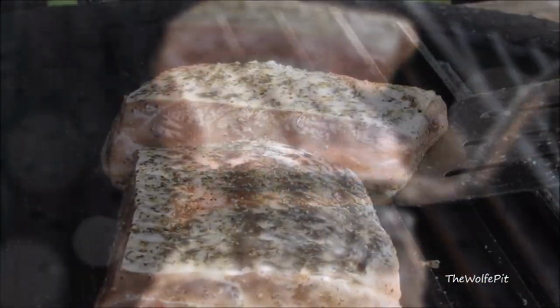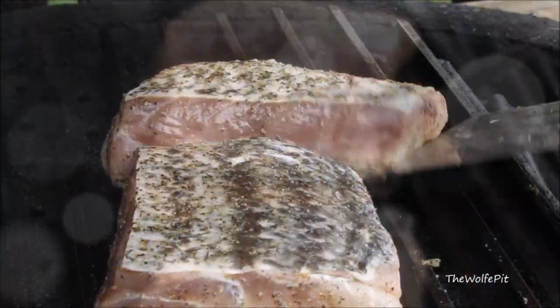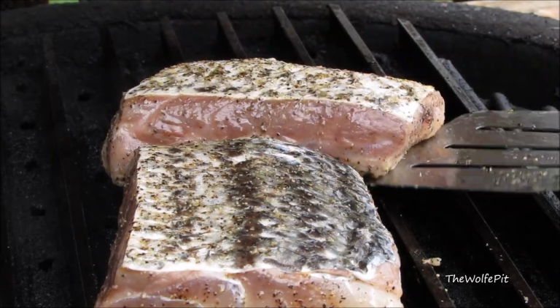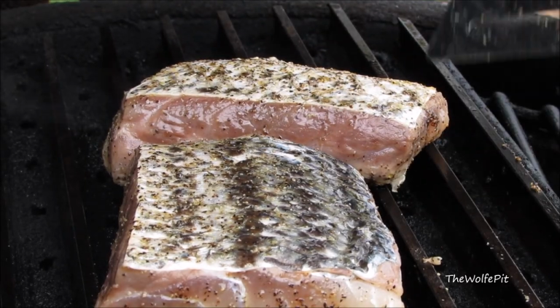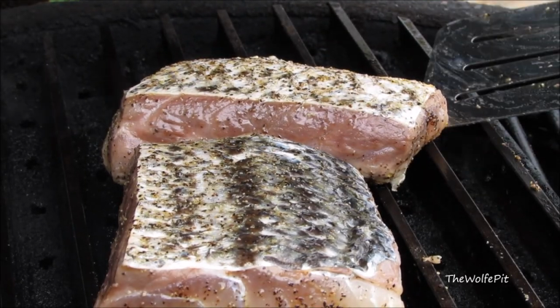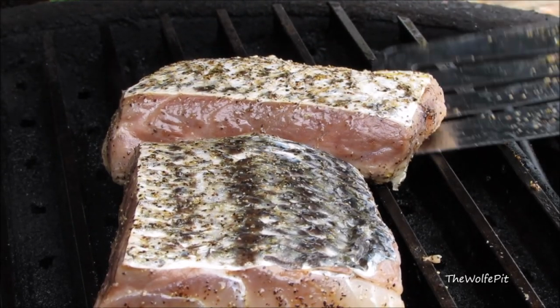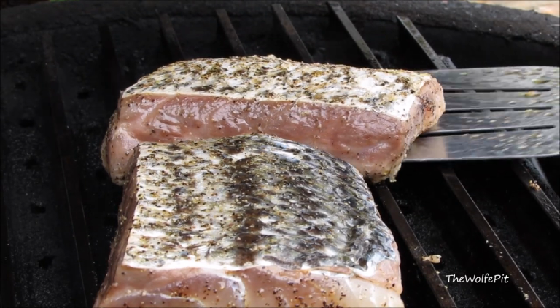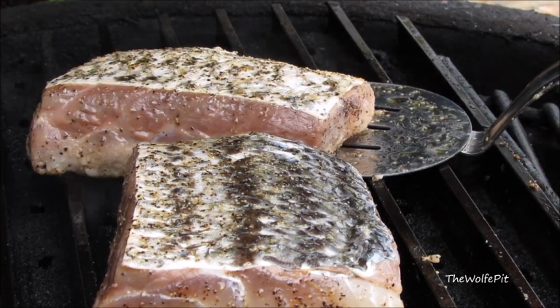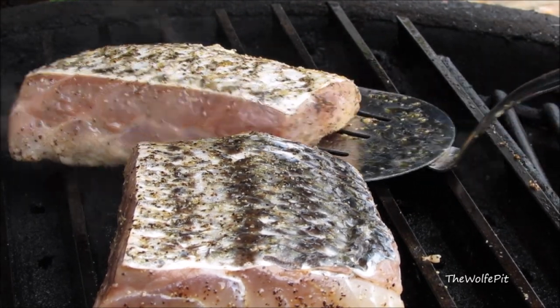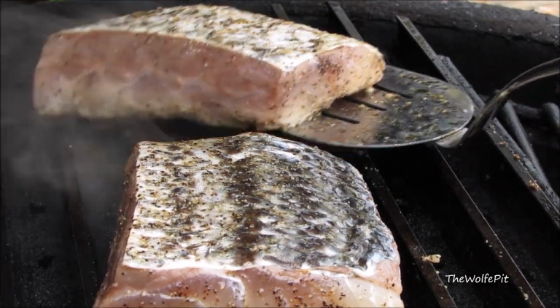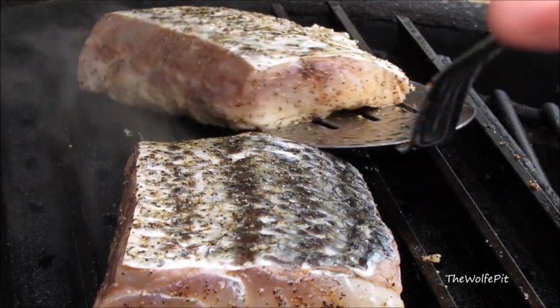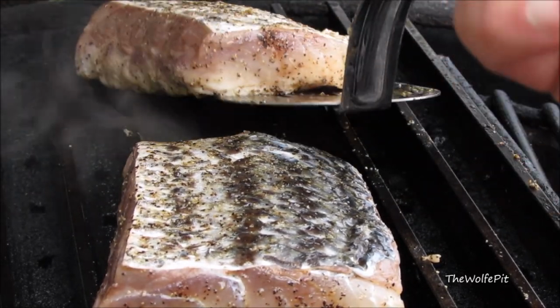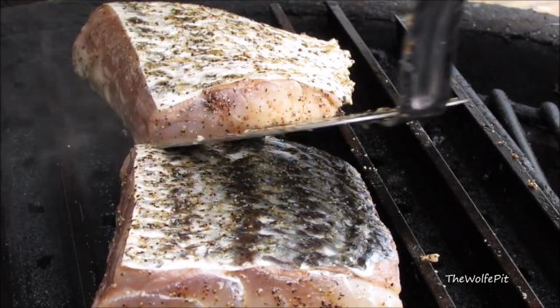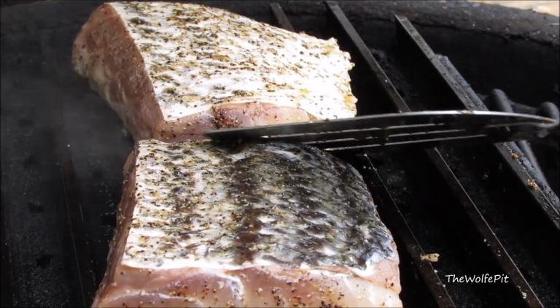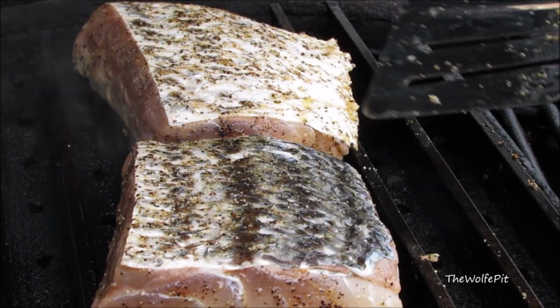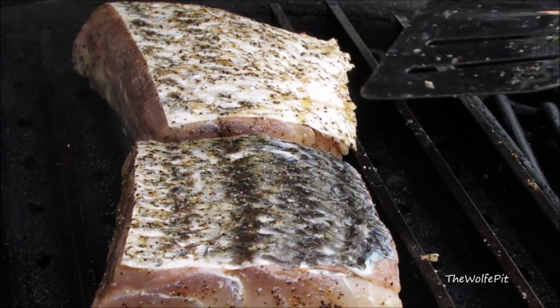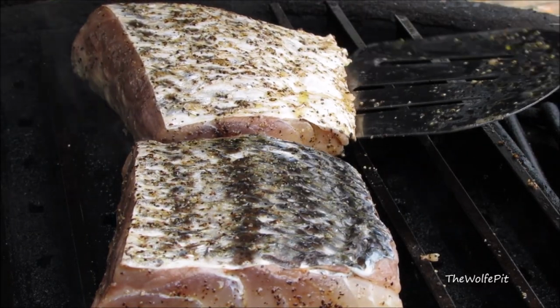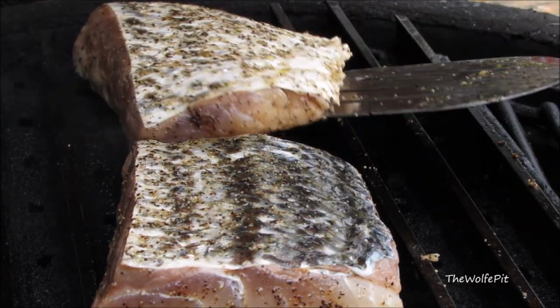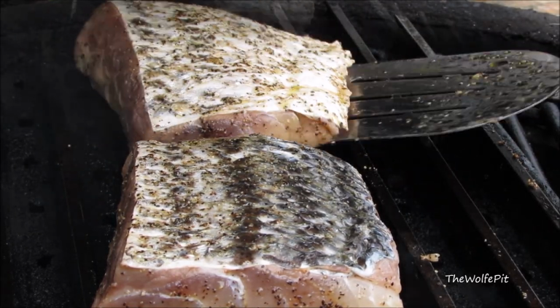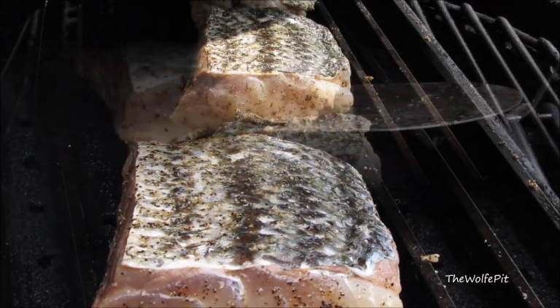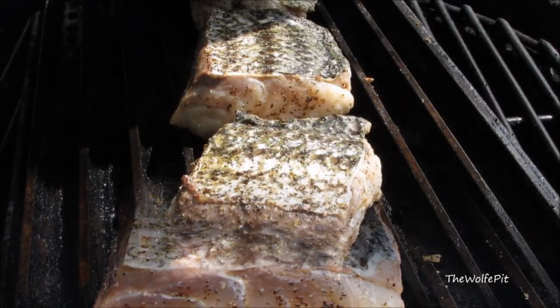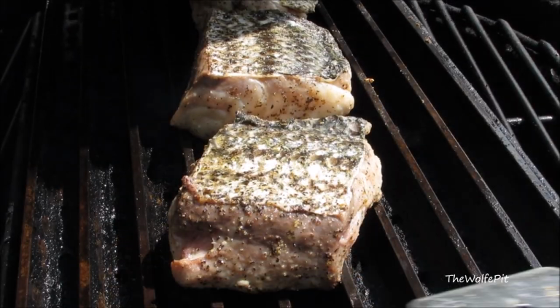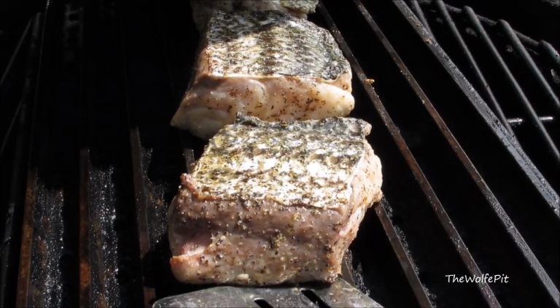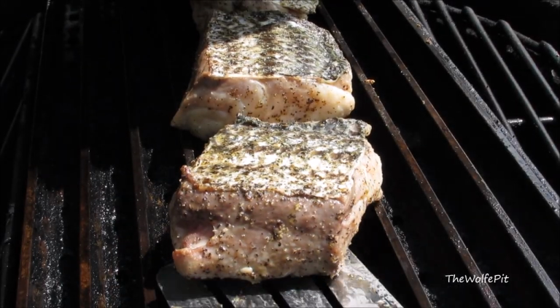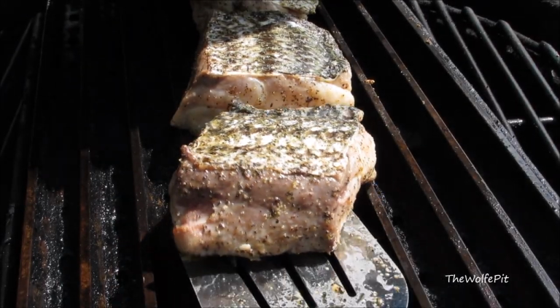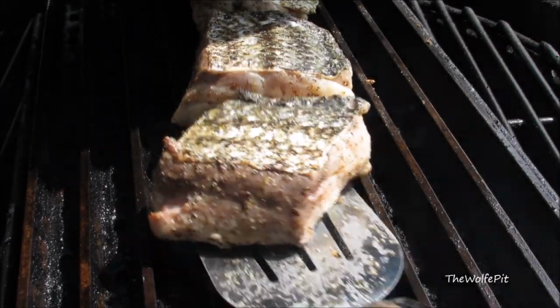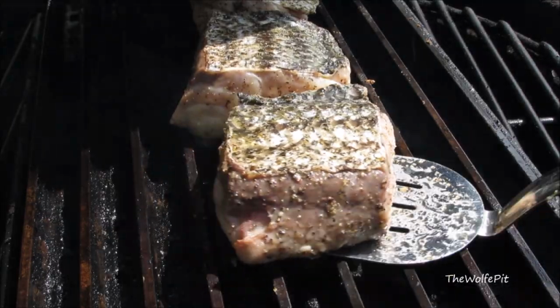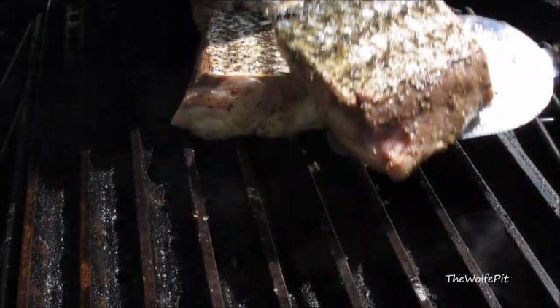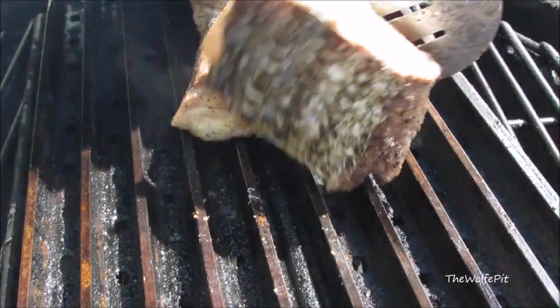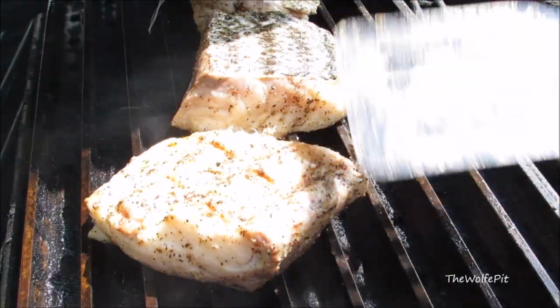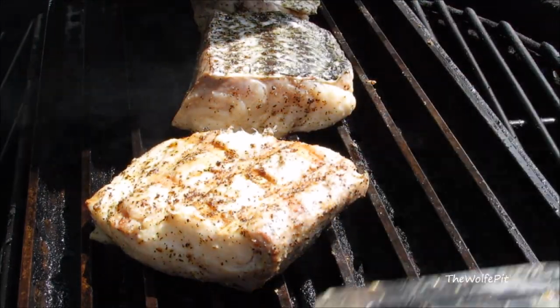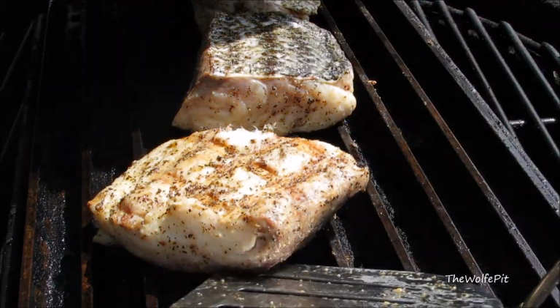Once you've turned each fillet, let them grill for two and a half more minutes. After grilling for a total of five minutes, give them a flip.